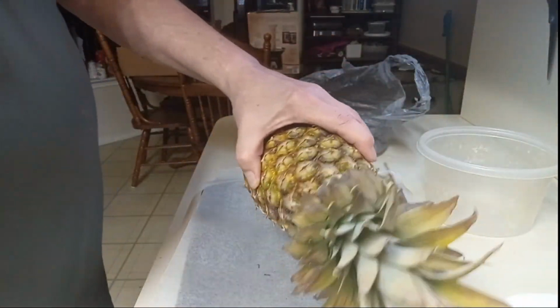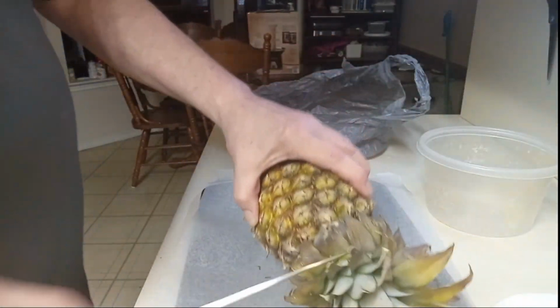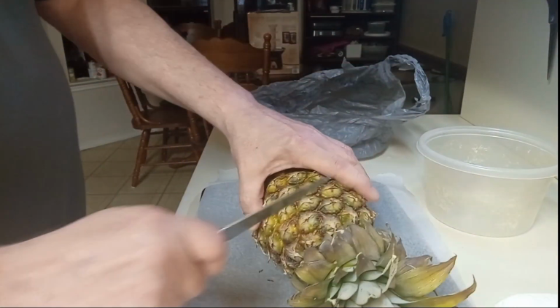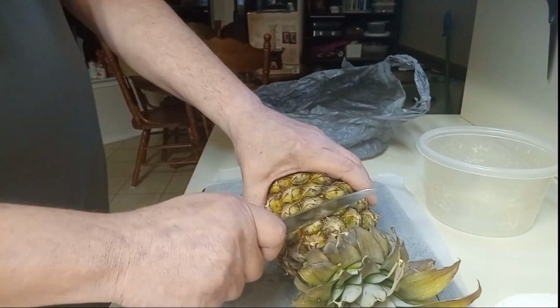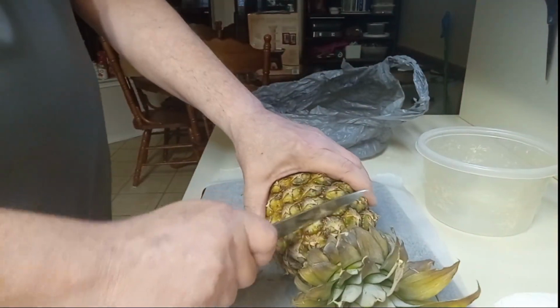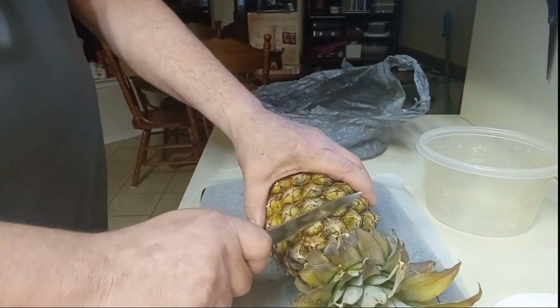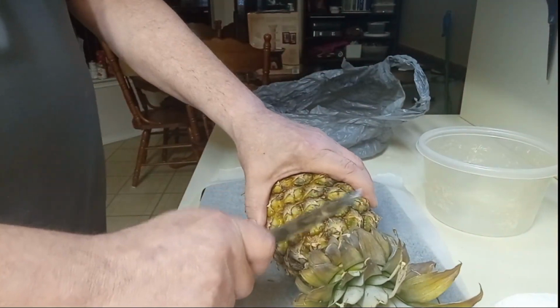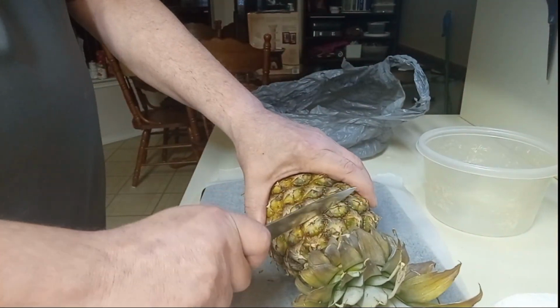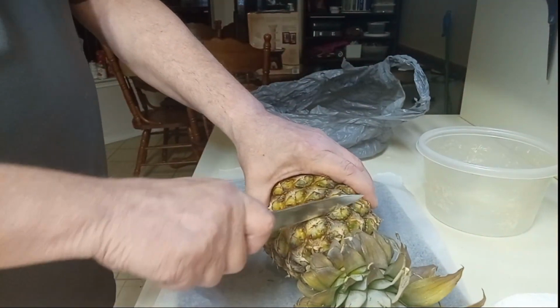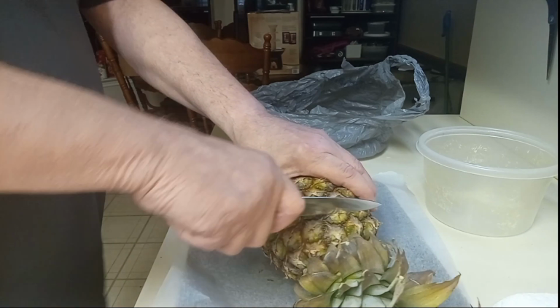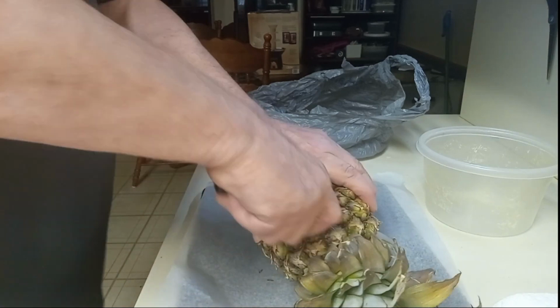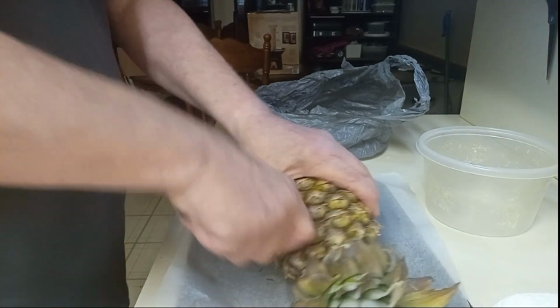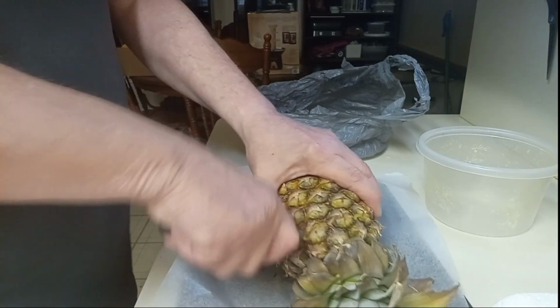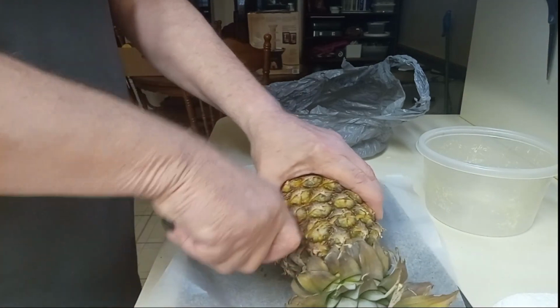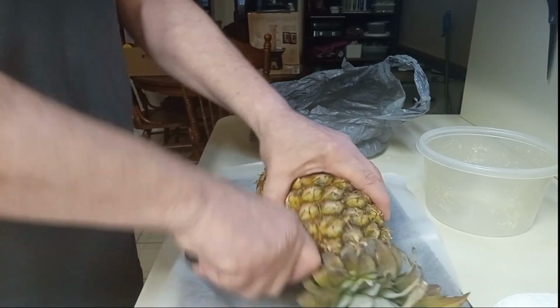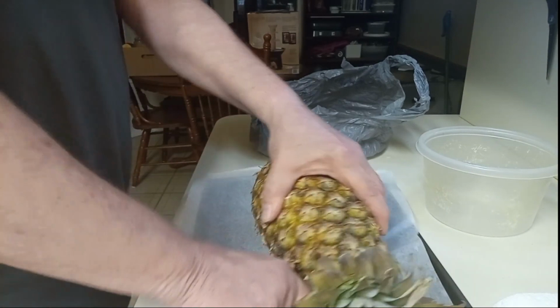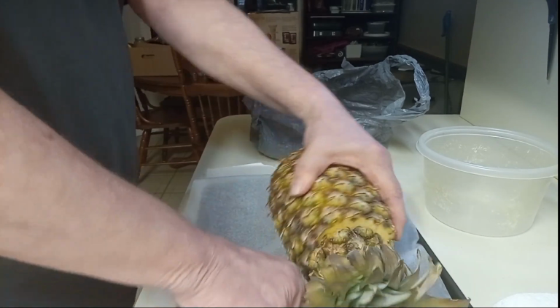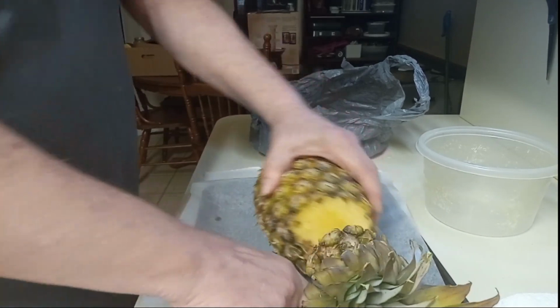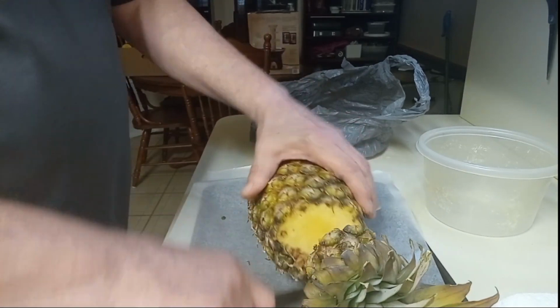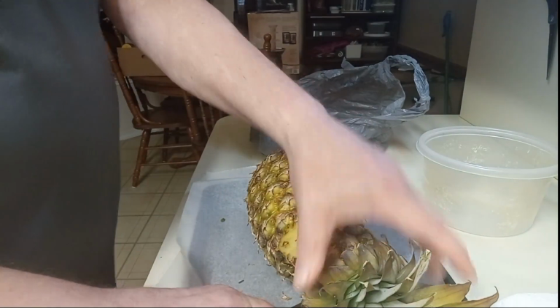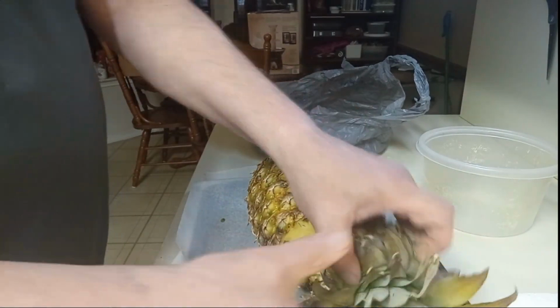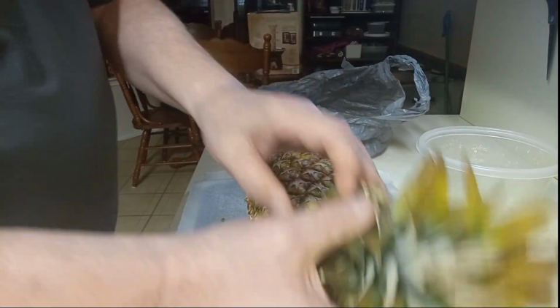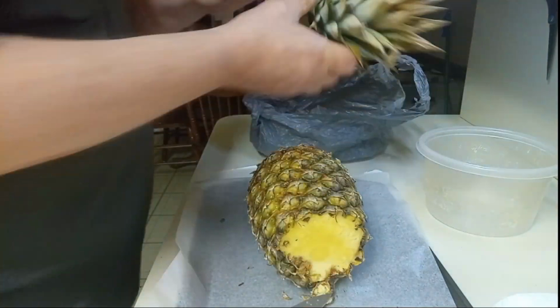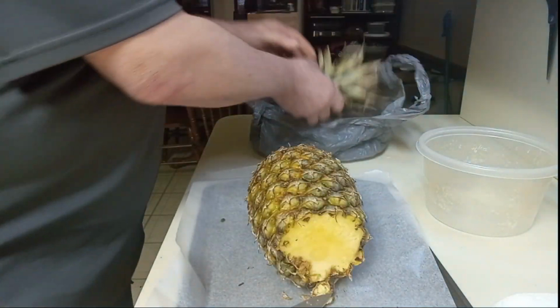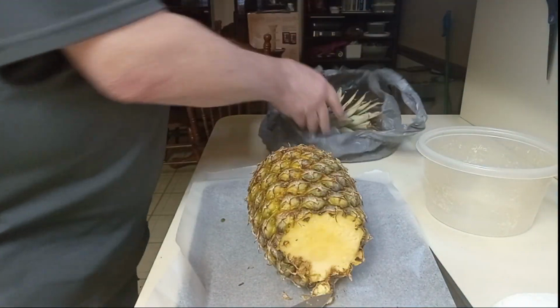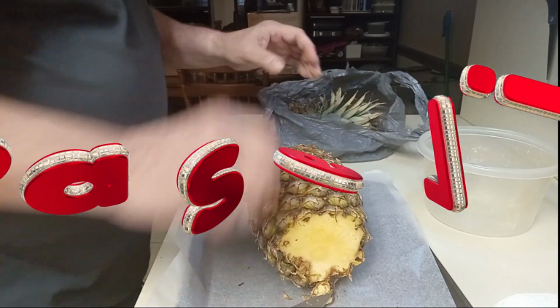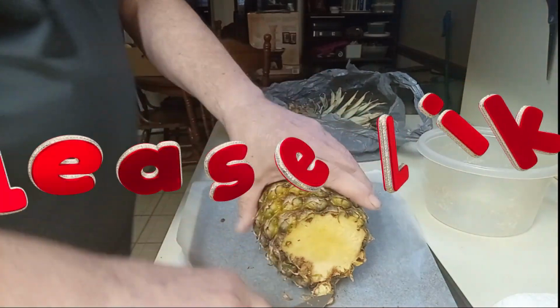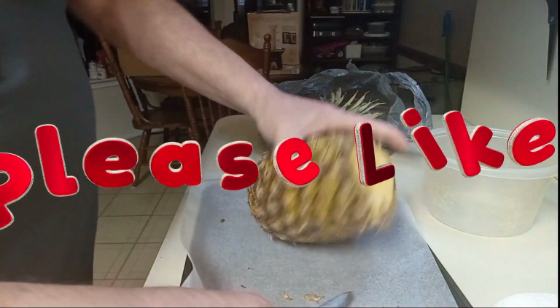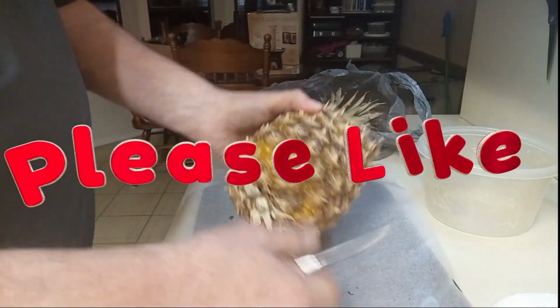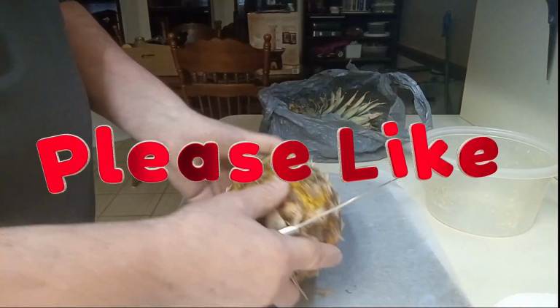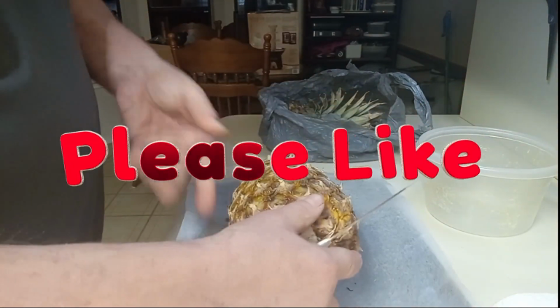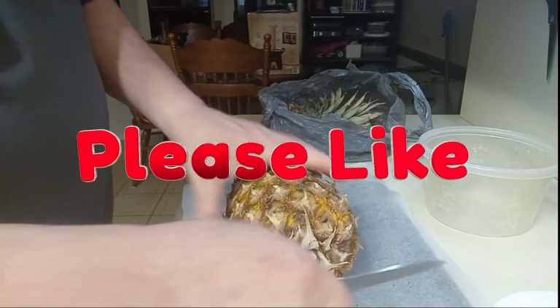First thing, just cut the top off. Then cut the bottom off.